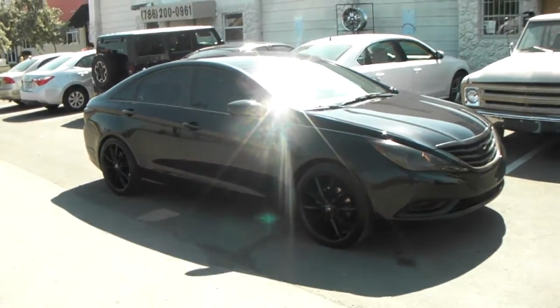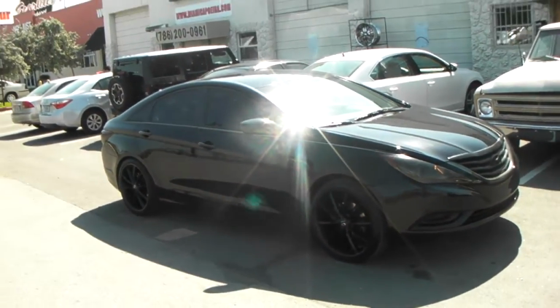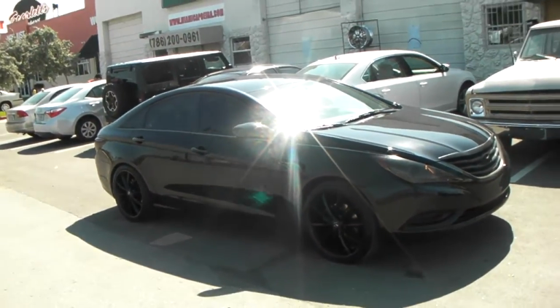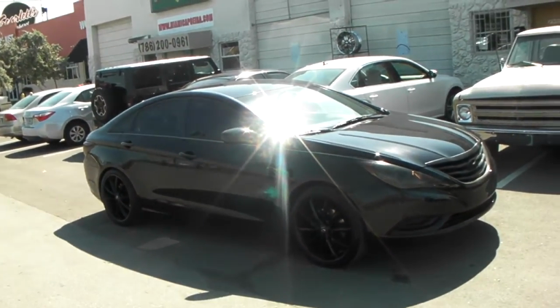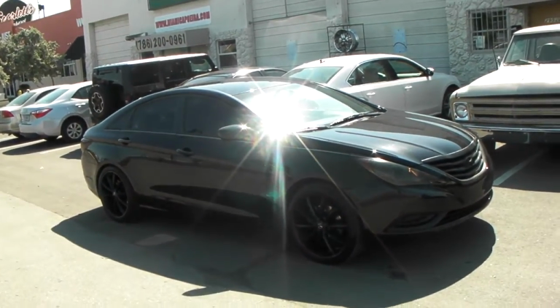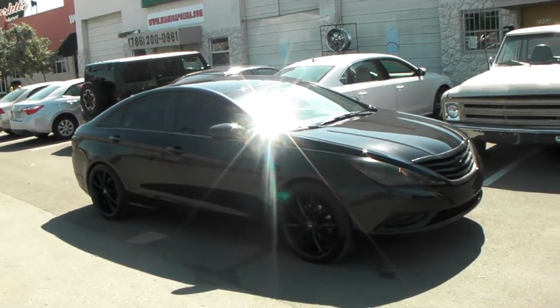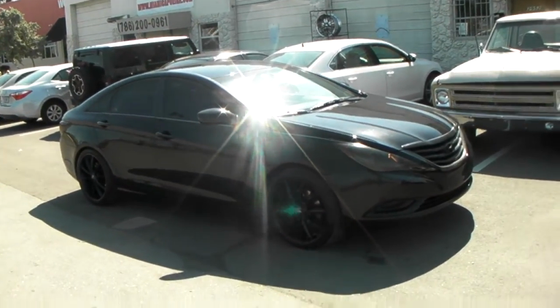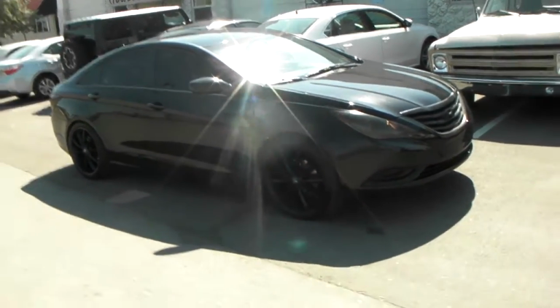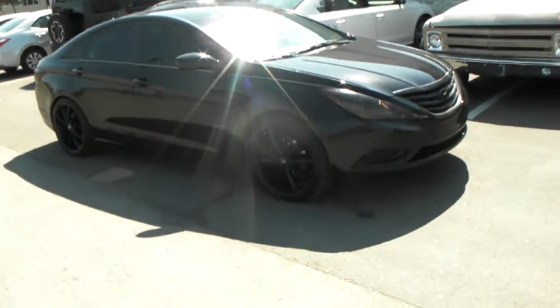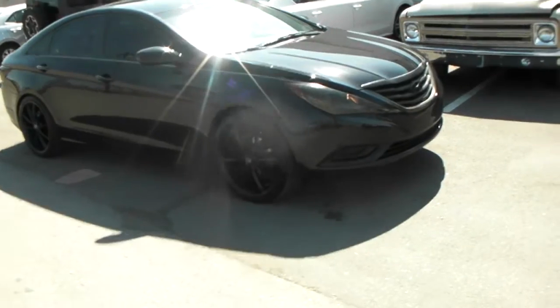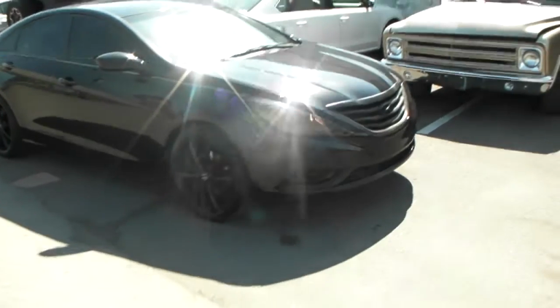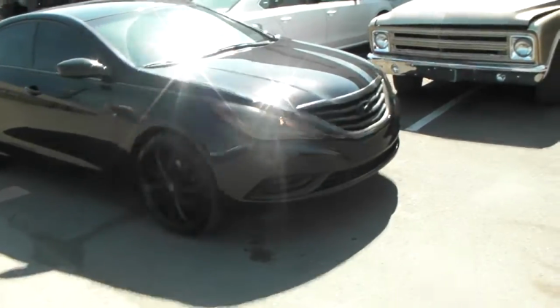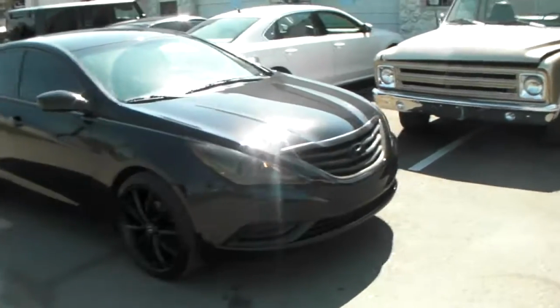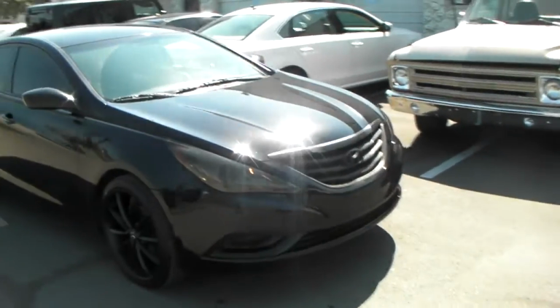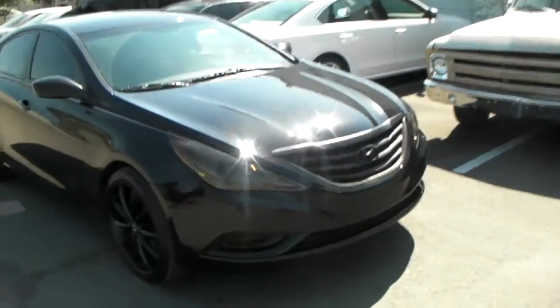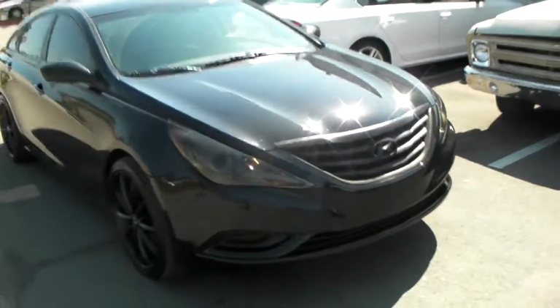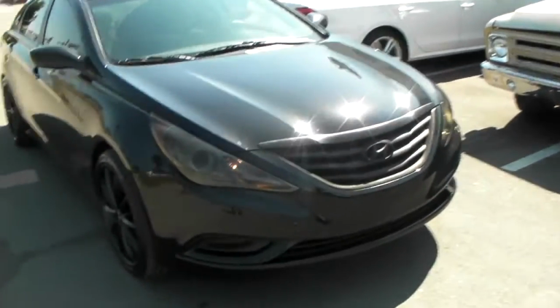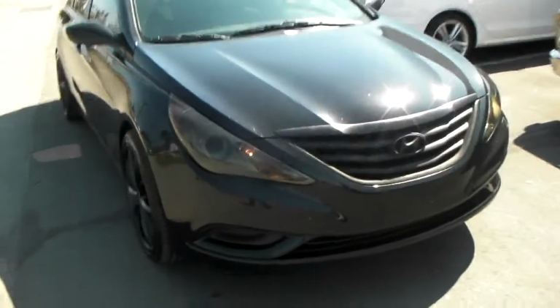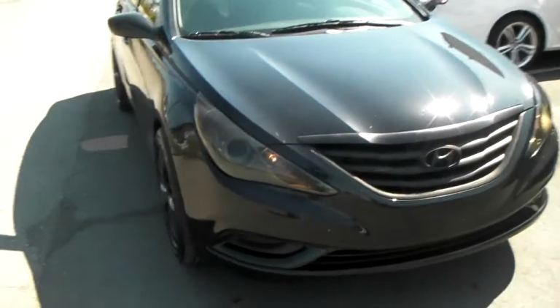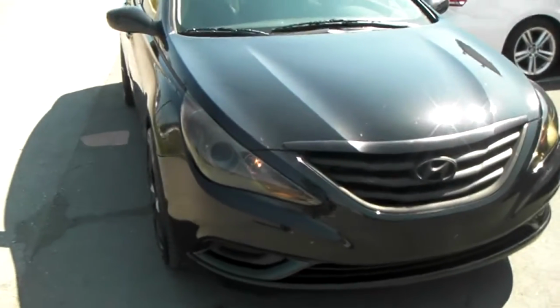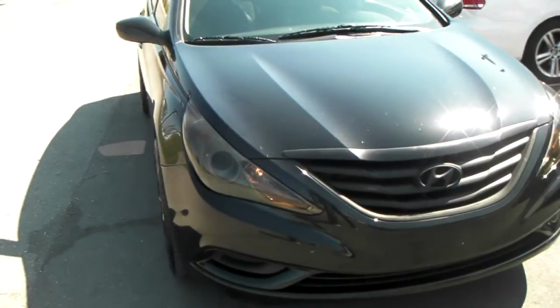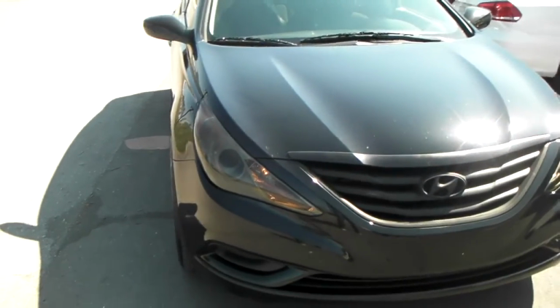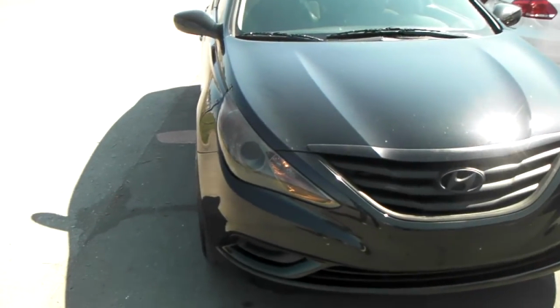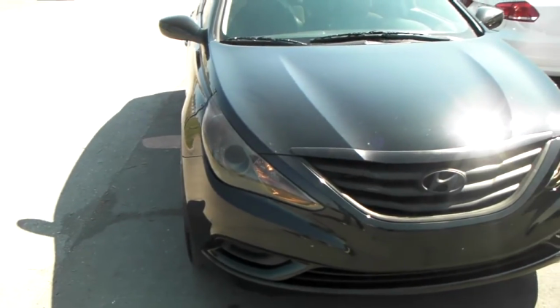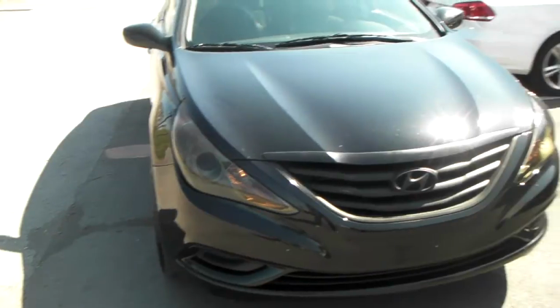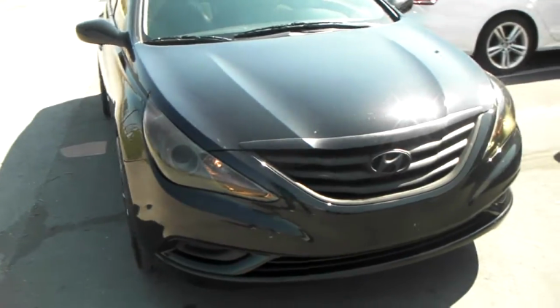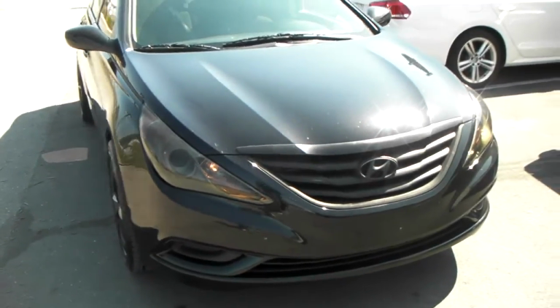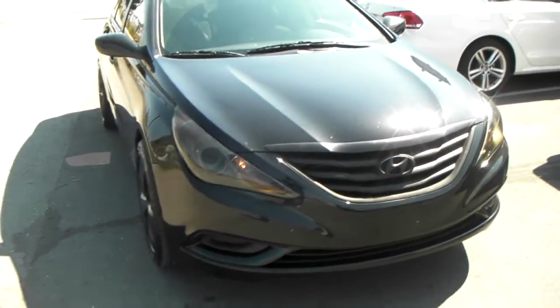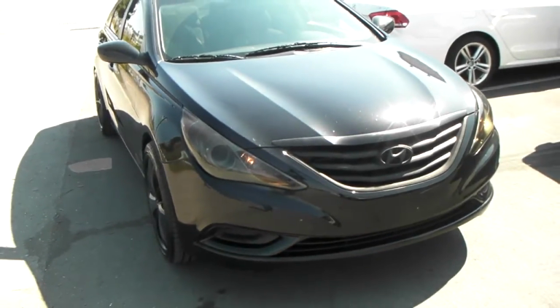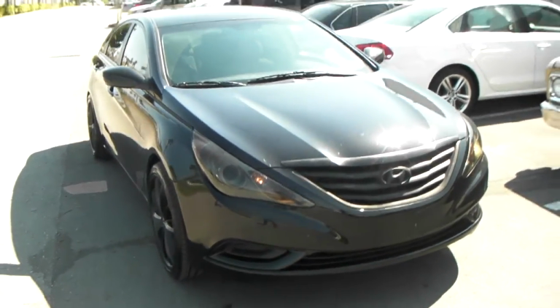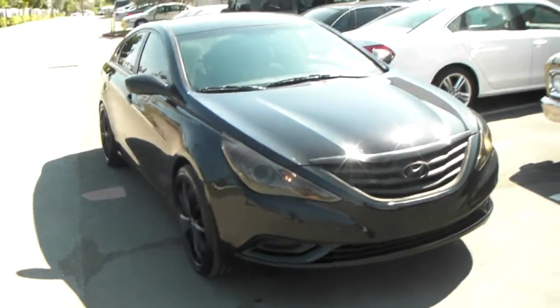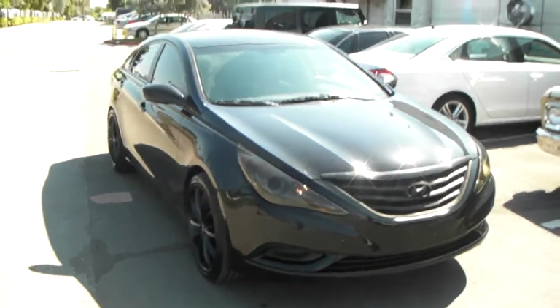20 inch all the way around with a plus 35 offset. It's really really flush, so if you get too aggressive with like a 32 you'll be a little bit outside, but really really aggressive. It's nice.